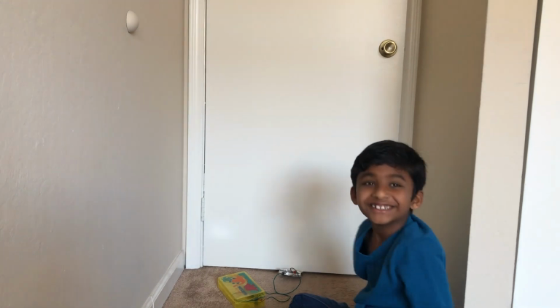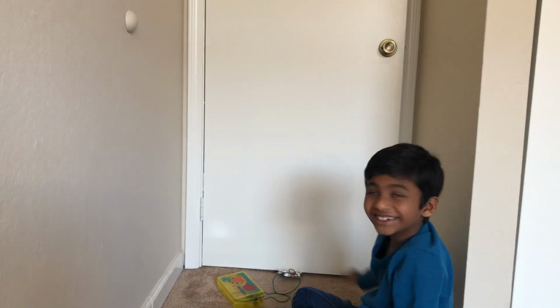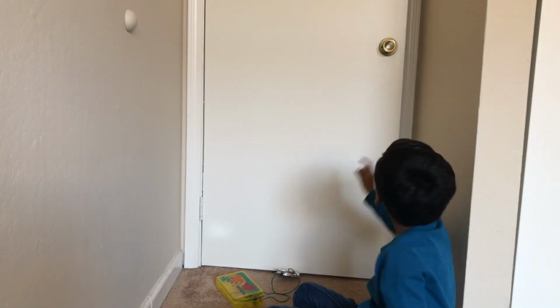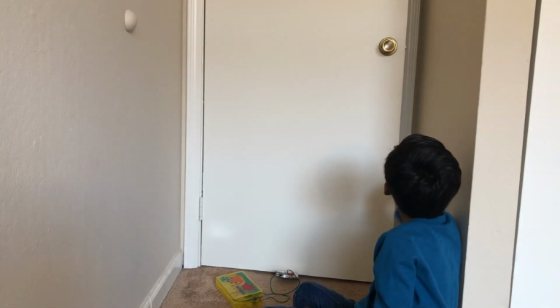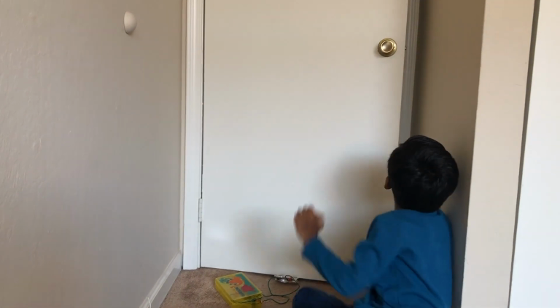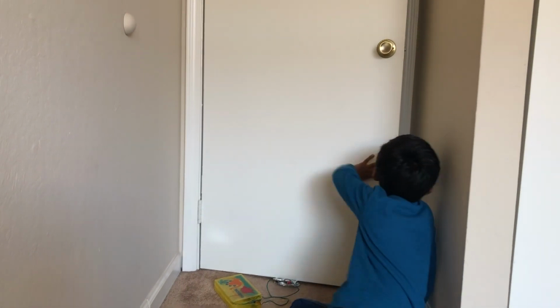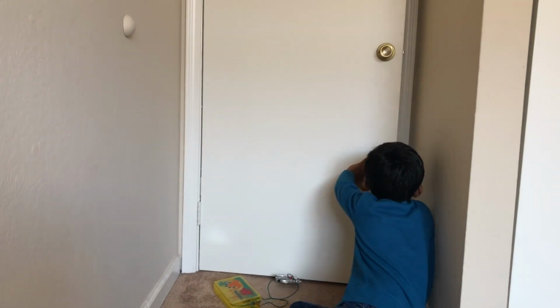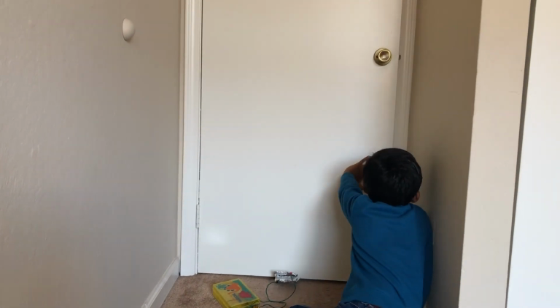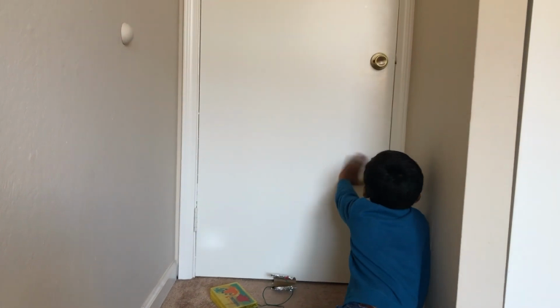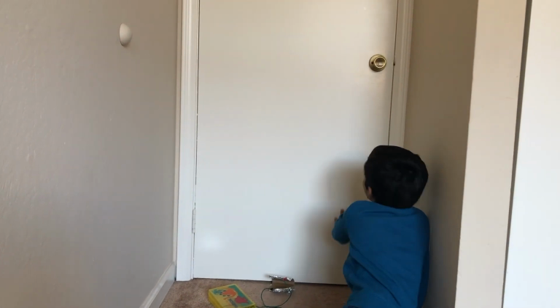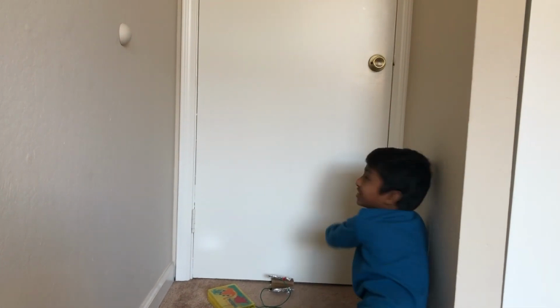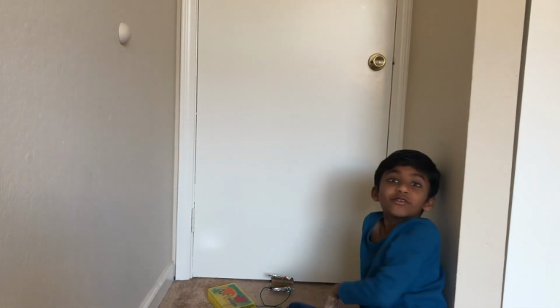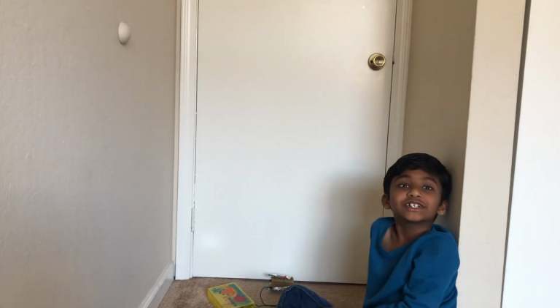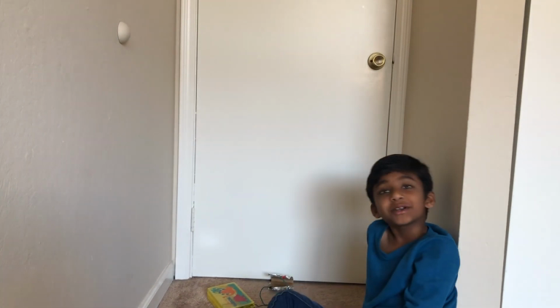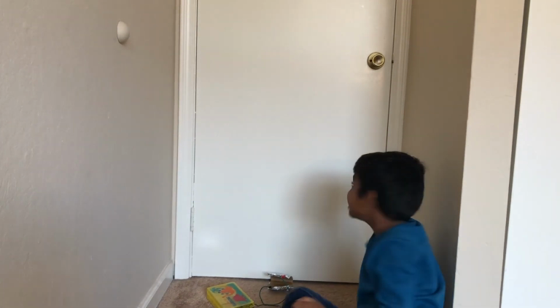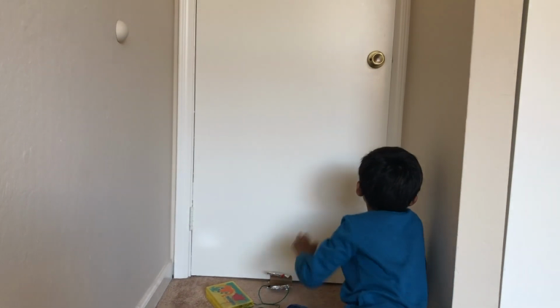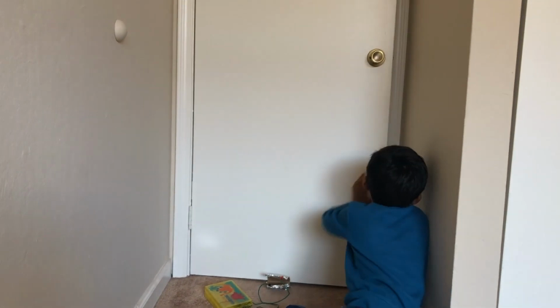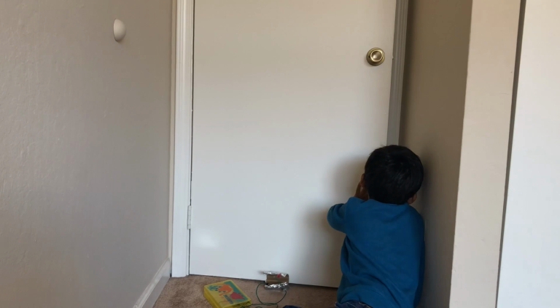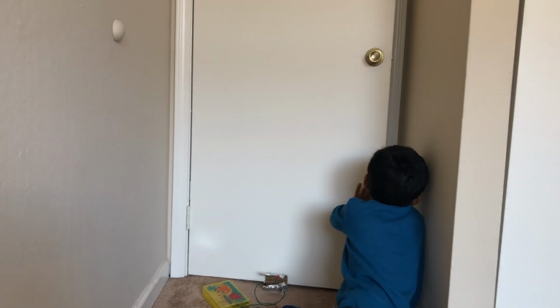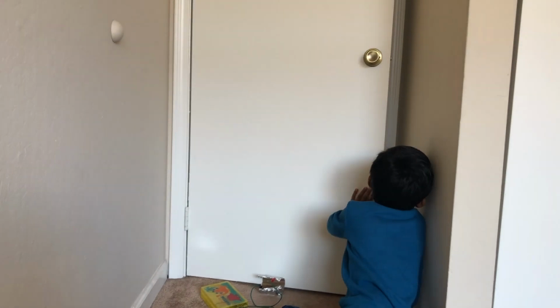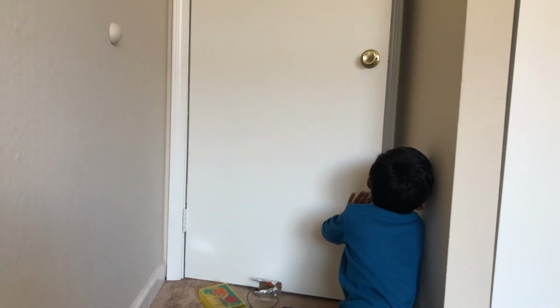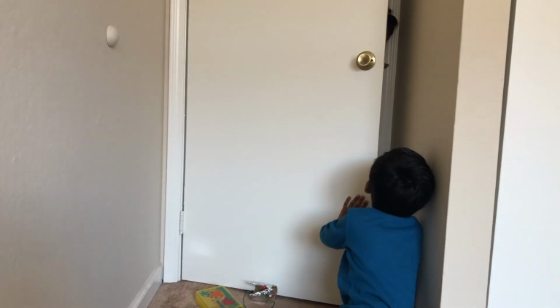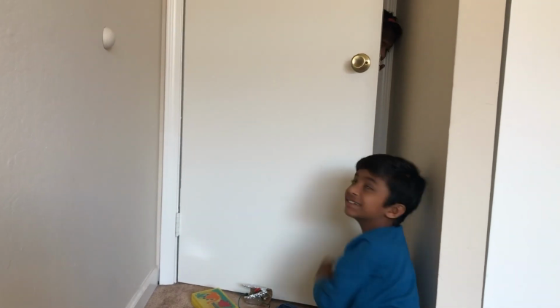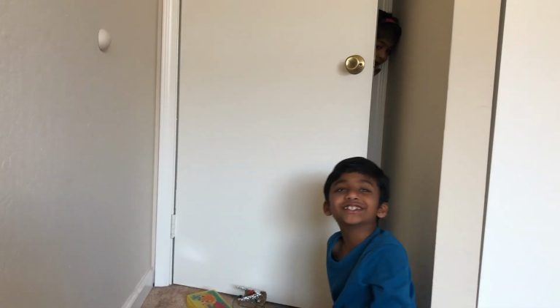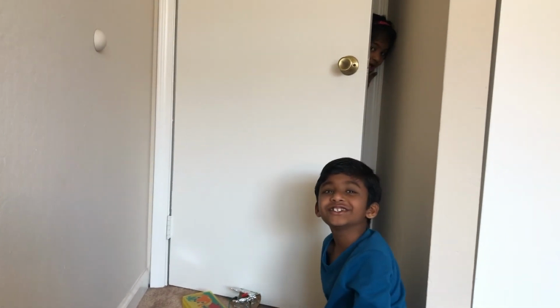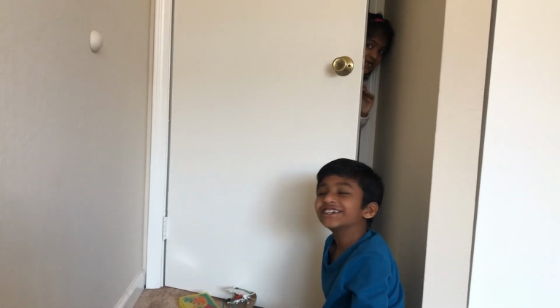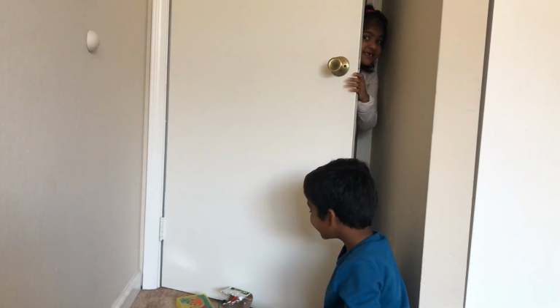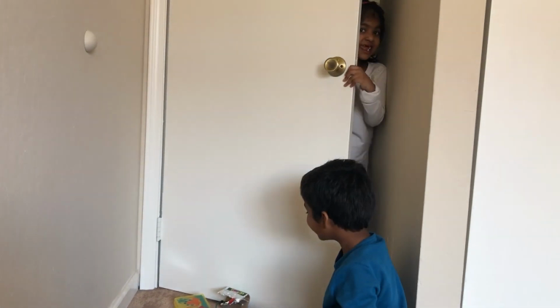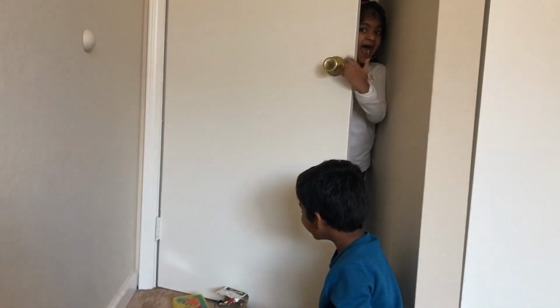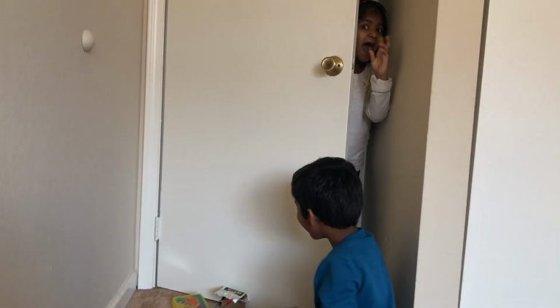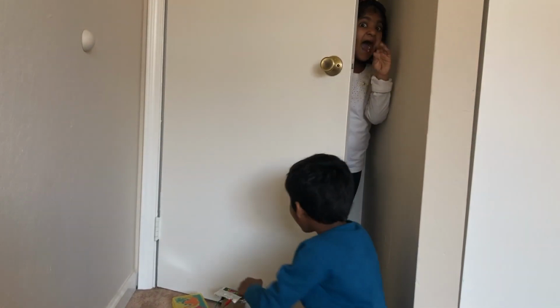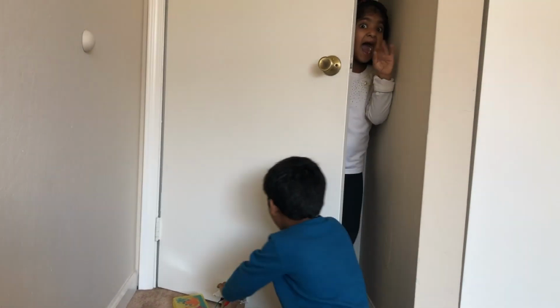What is that? Someone really came, guys! Oh, it's my sister. I asked them.